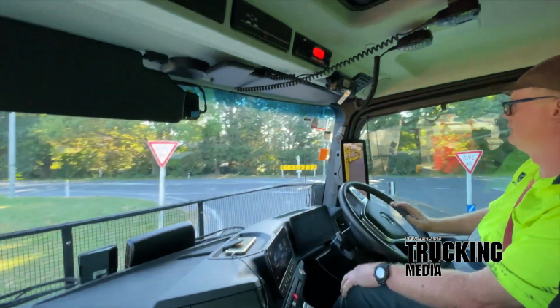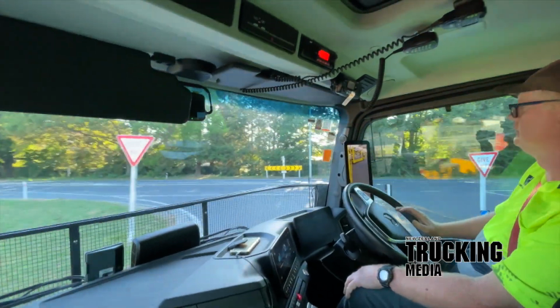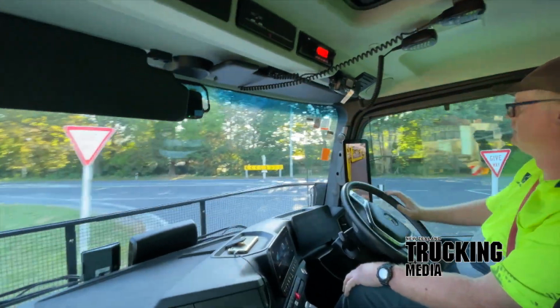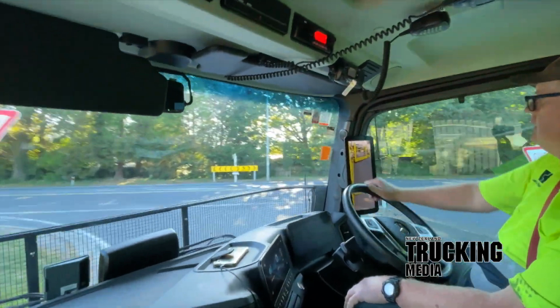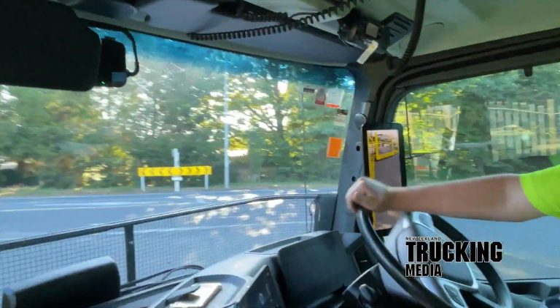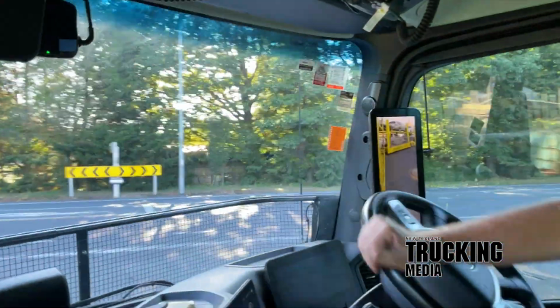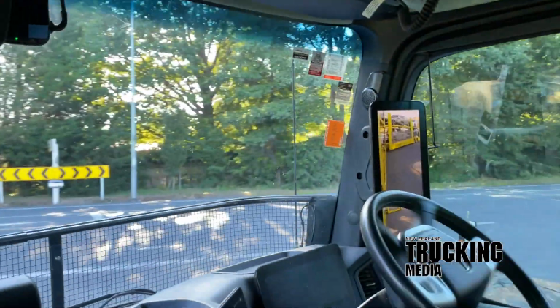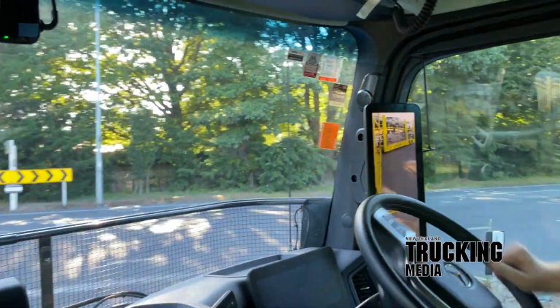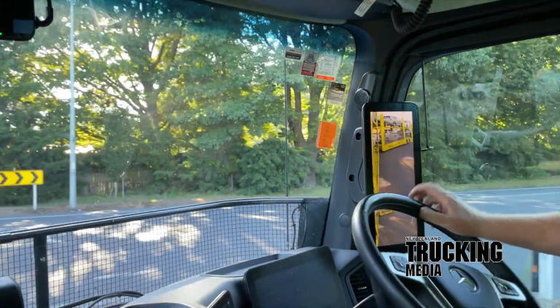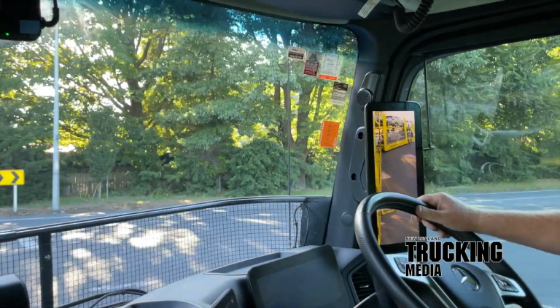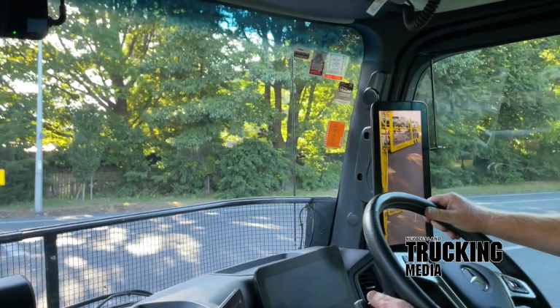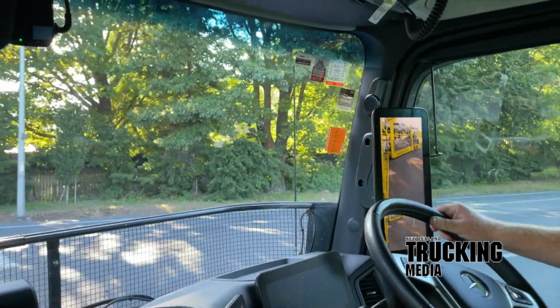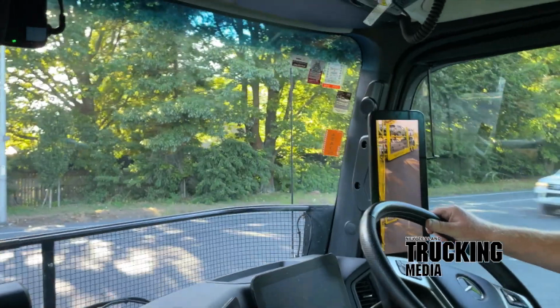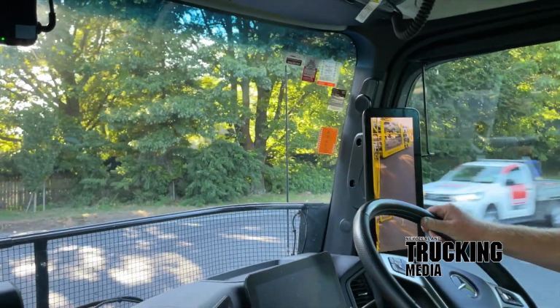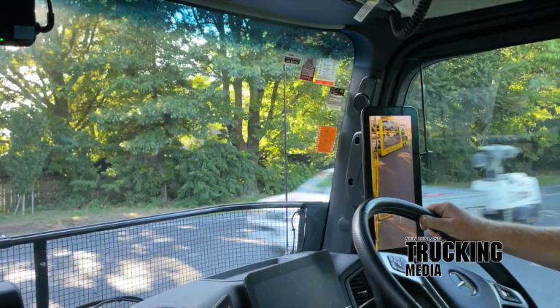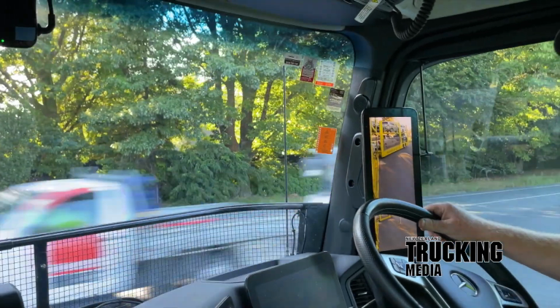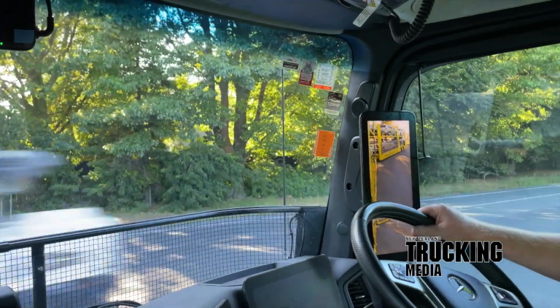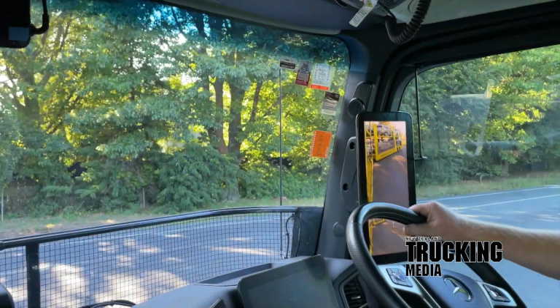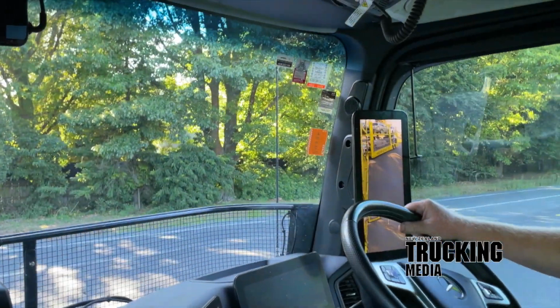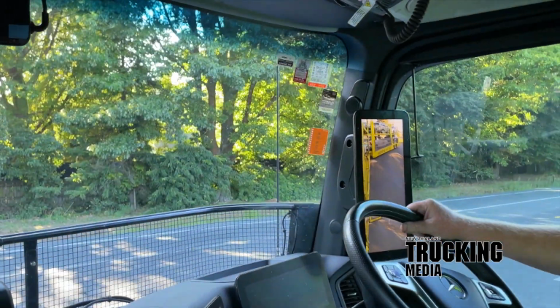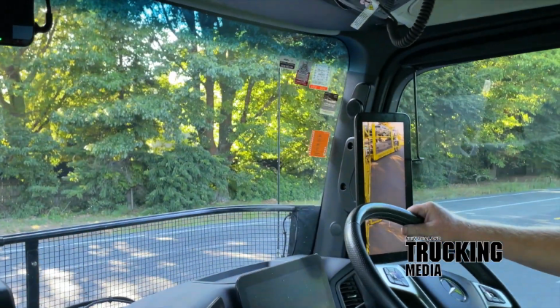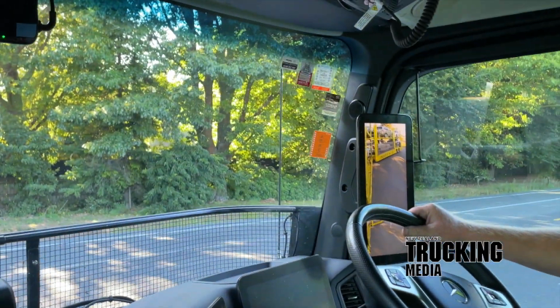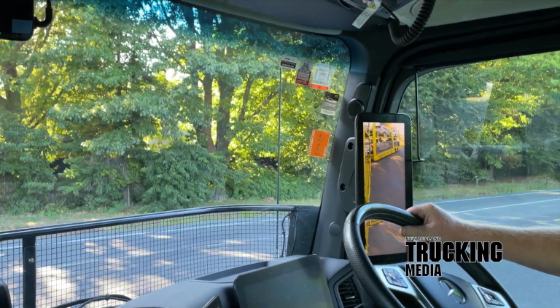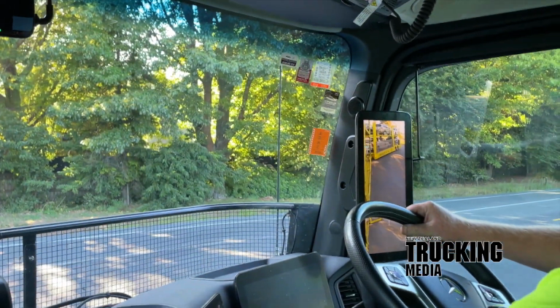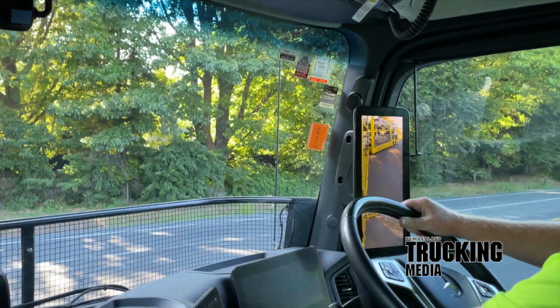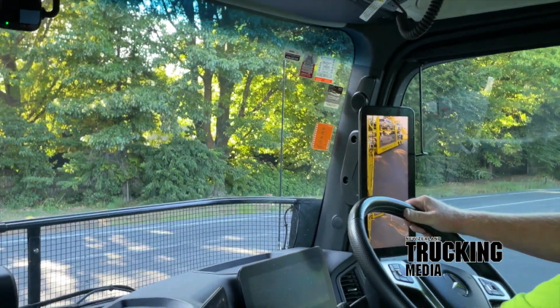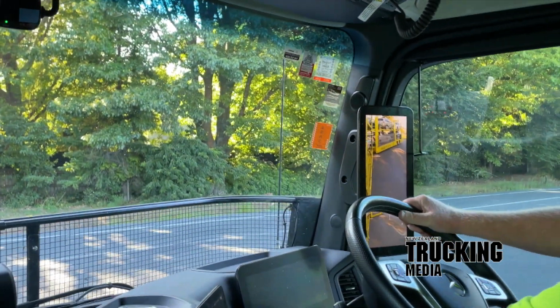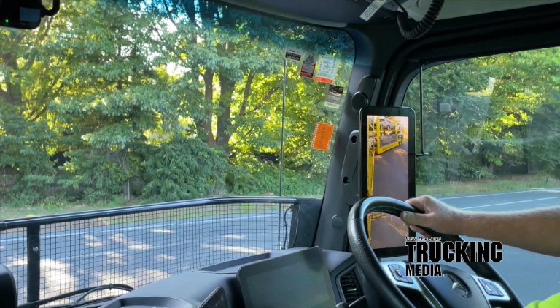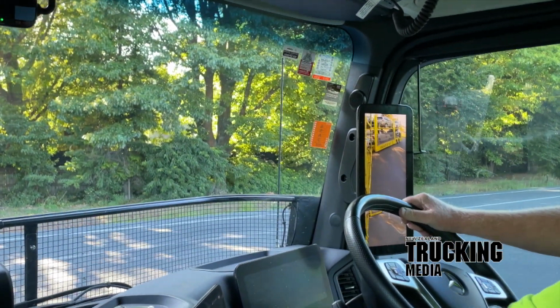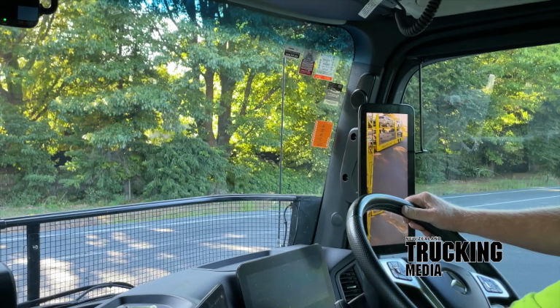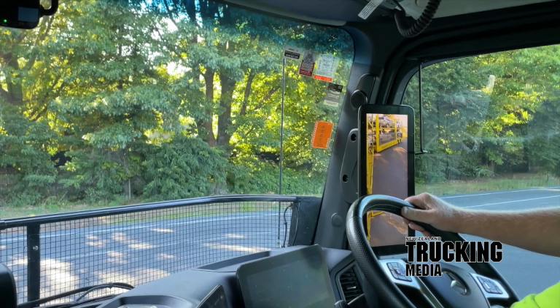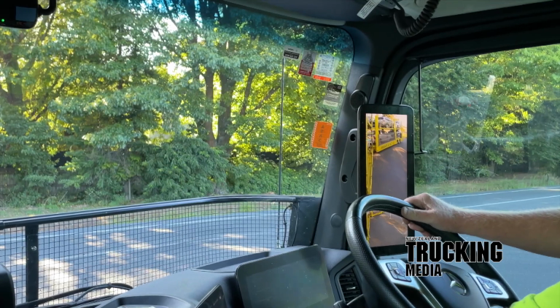The top two thirds of the display show the main mirror view and the lower third the wide angle. Controls are found as usual in the door module as well as the infotainment system, with additional buttons on the passenger side and by the bed to activate the mirror cam when the truck is switched off.